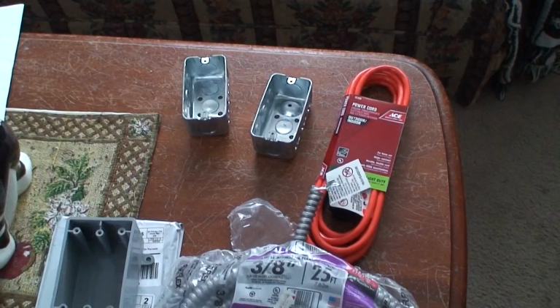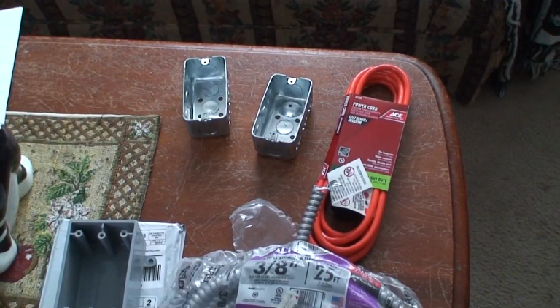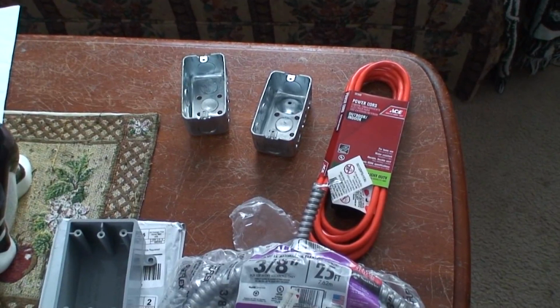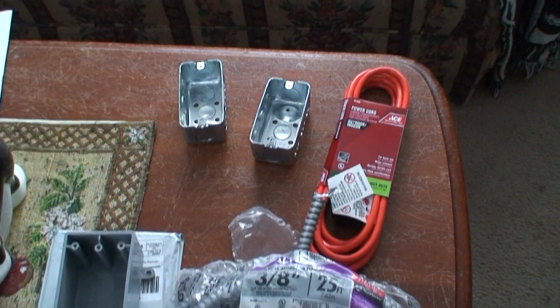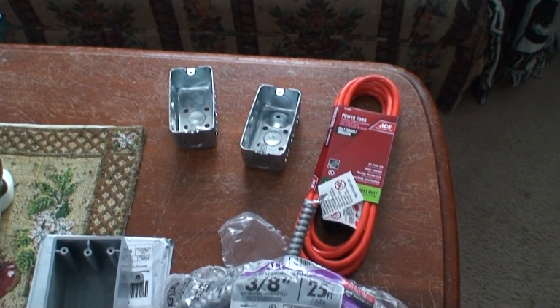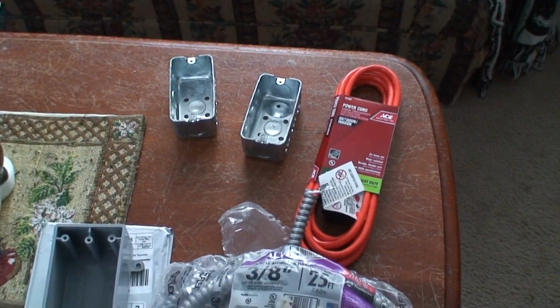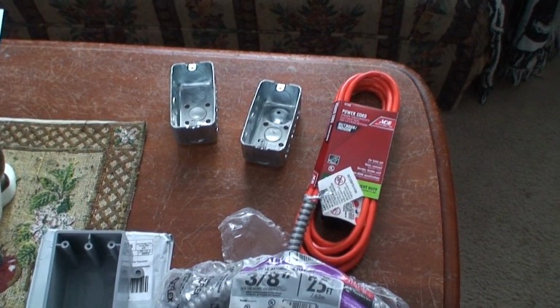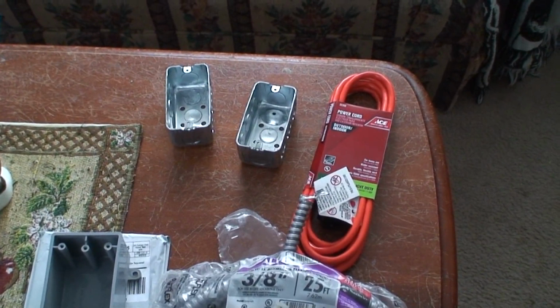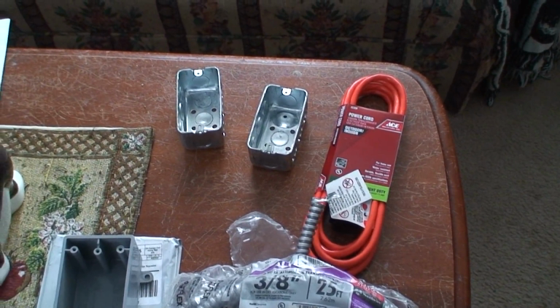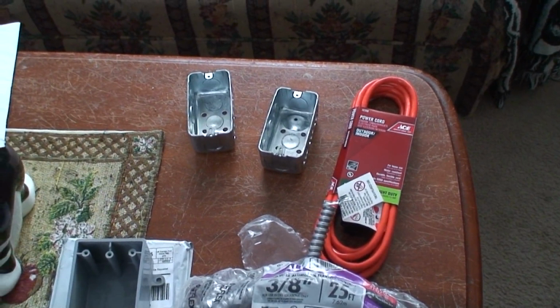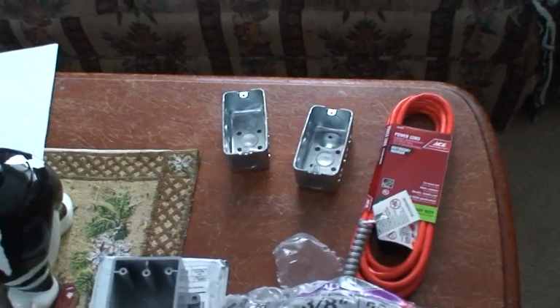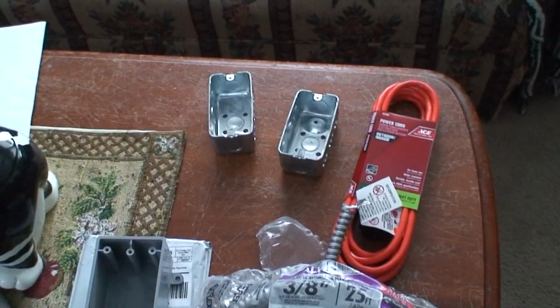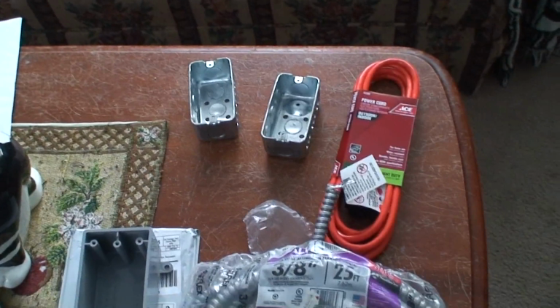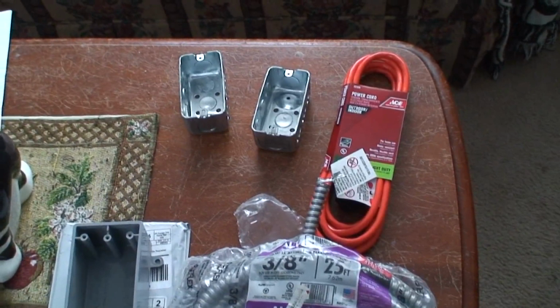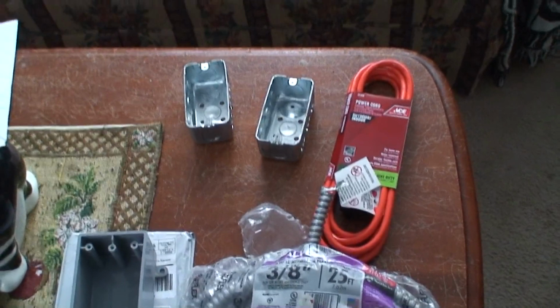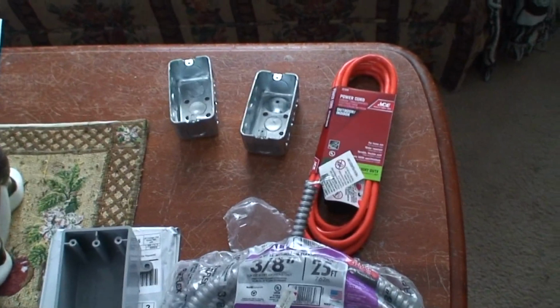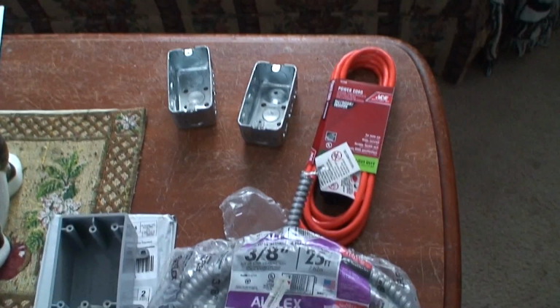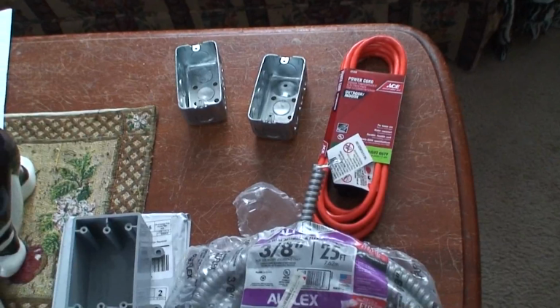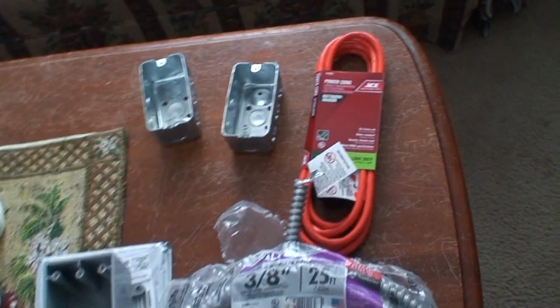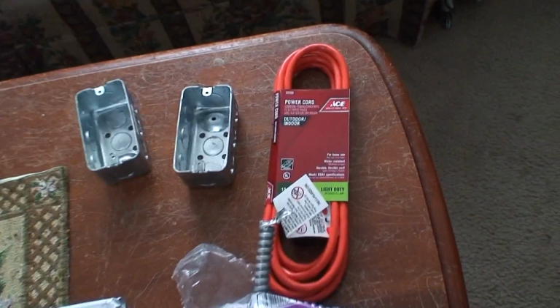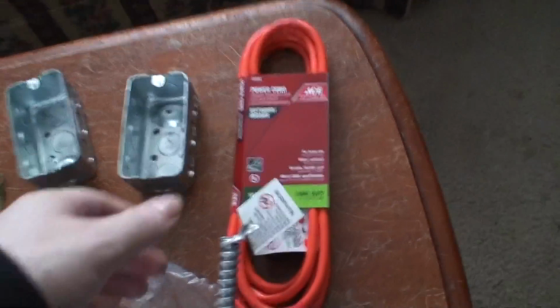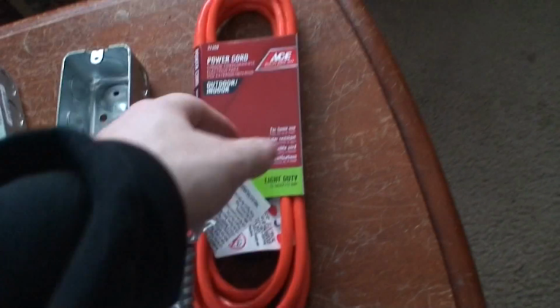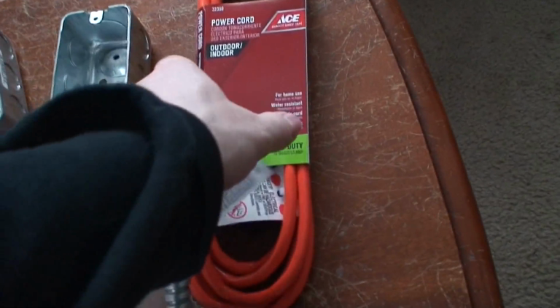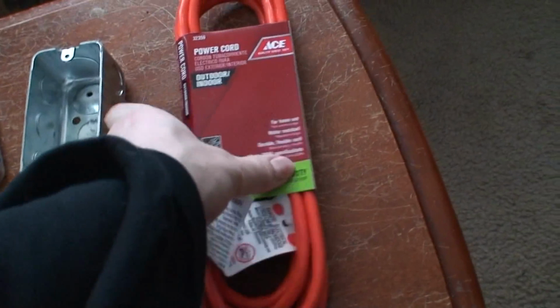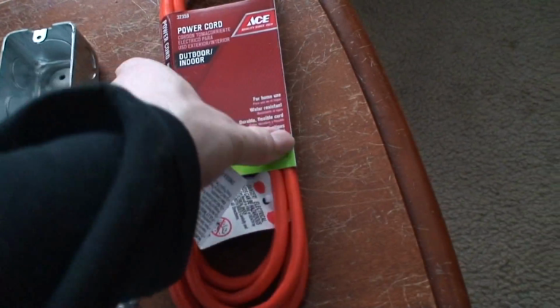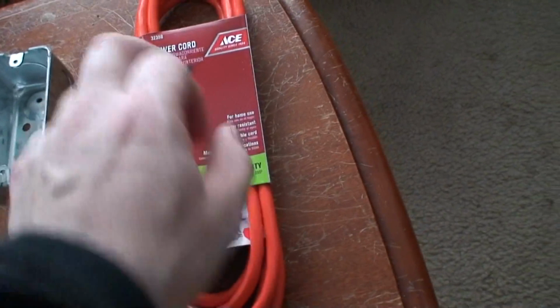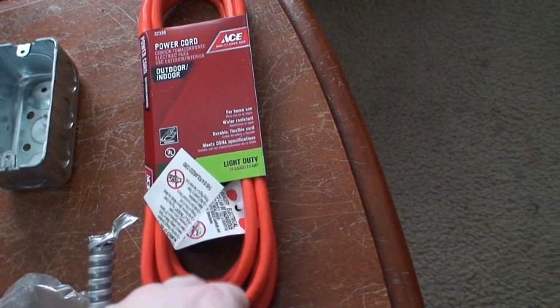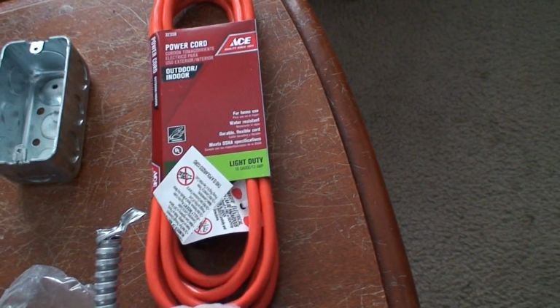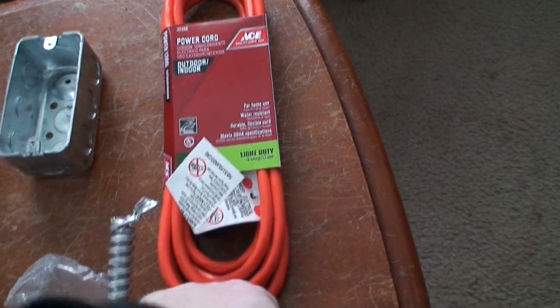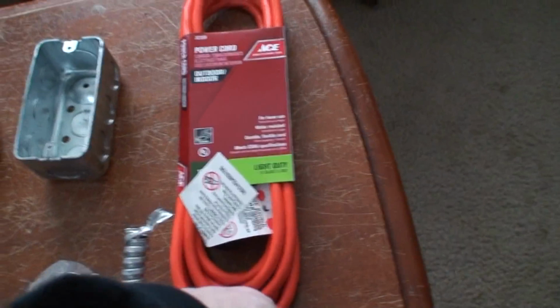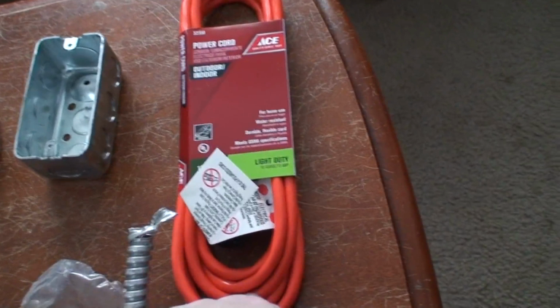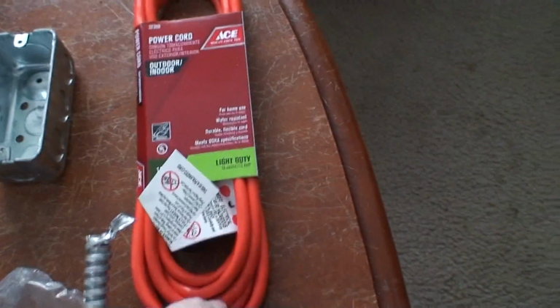What am I doing now? I'm going to convert the furnace to generator power. I'll cut one of the ends off of this and this will be plugged — it plugs into the outlets.